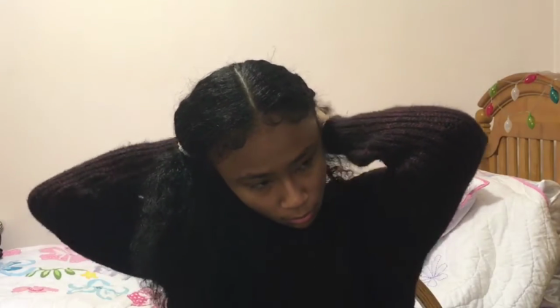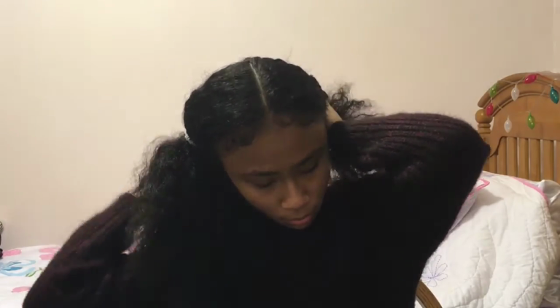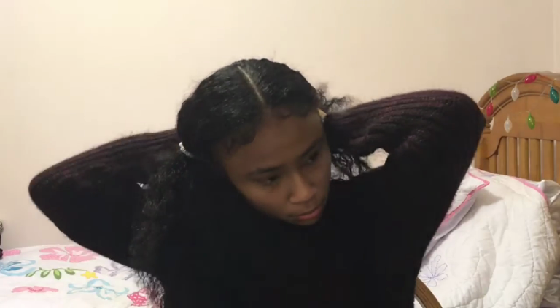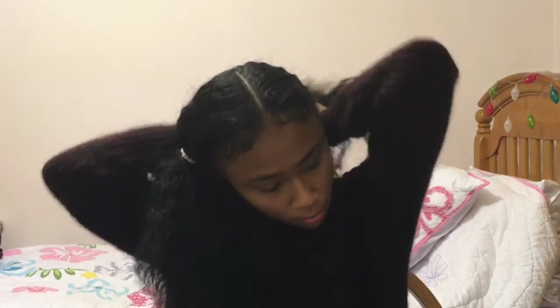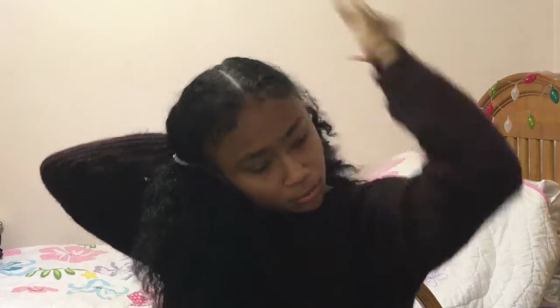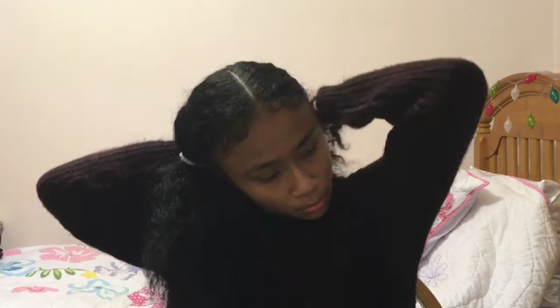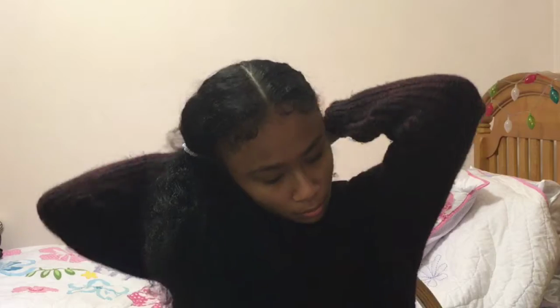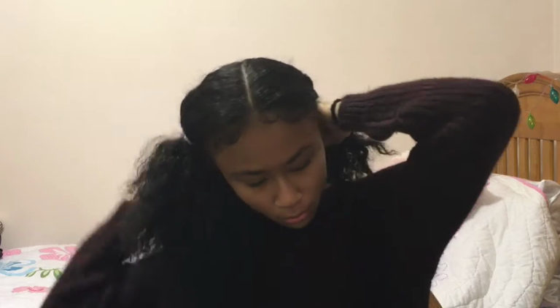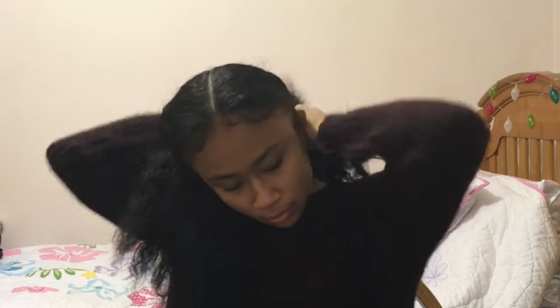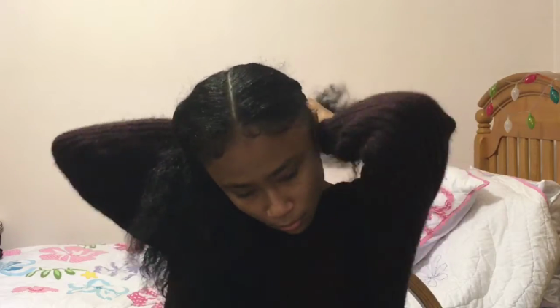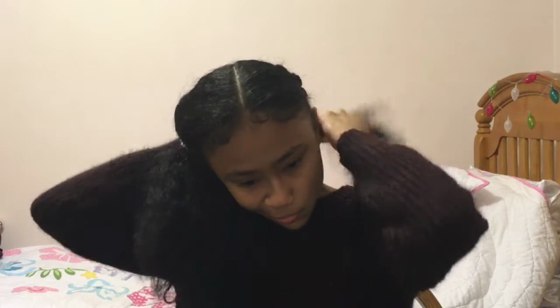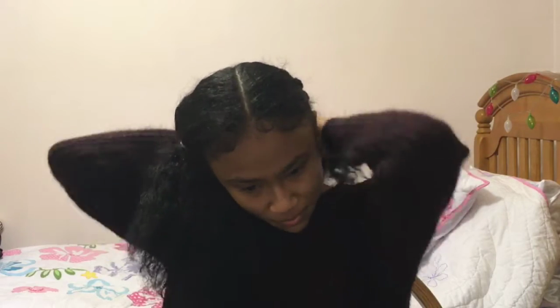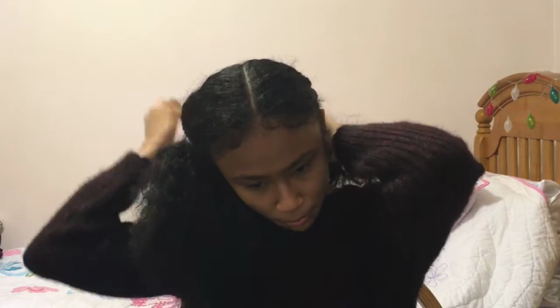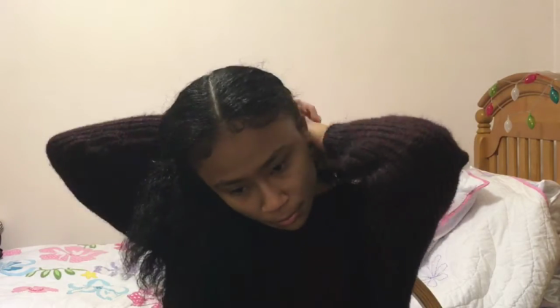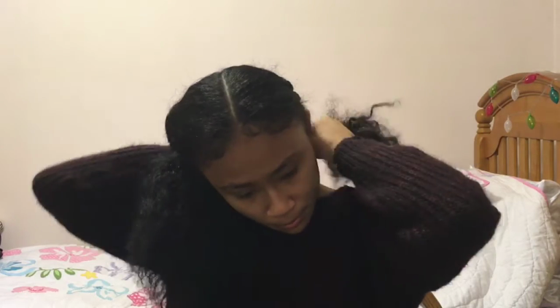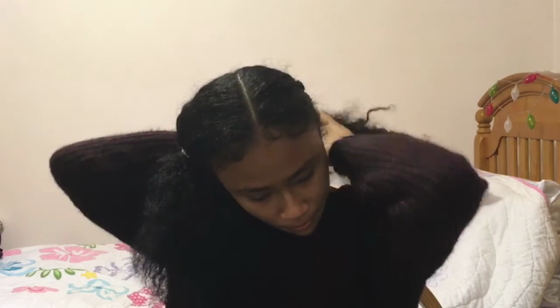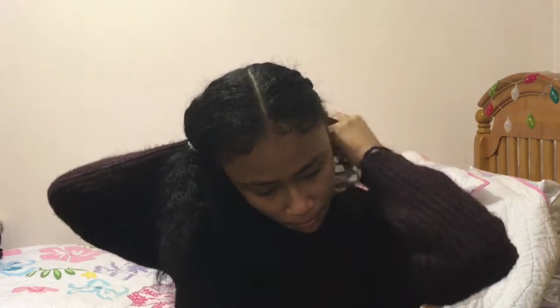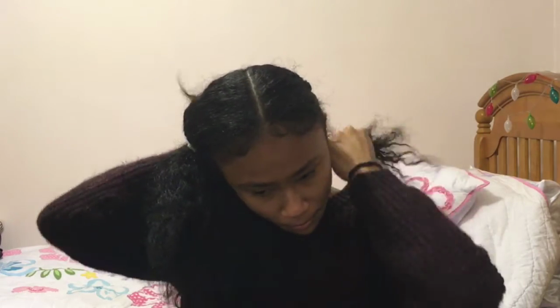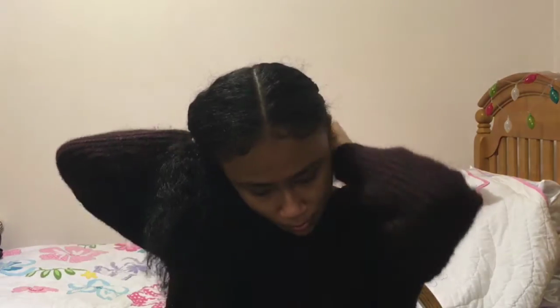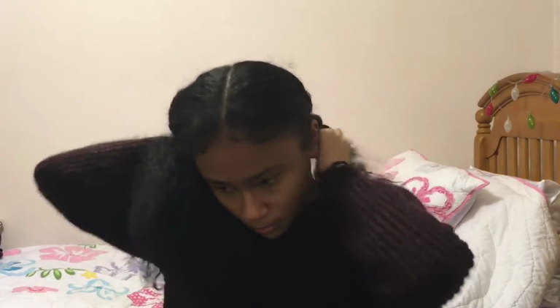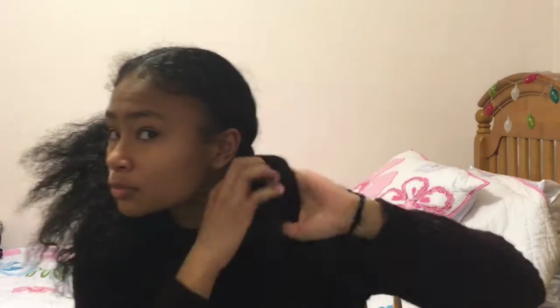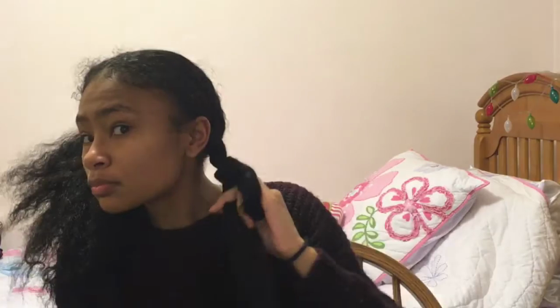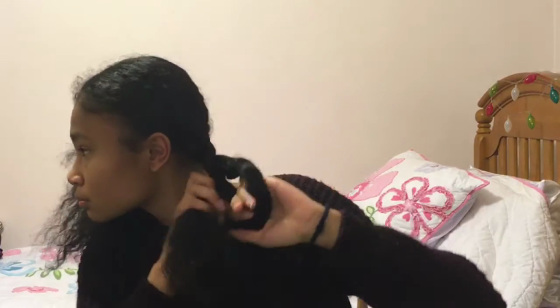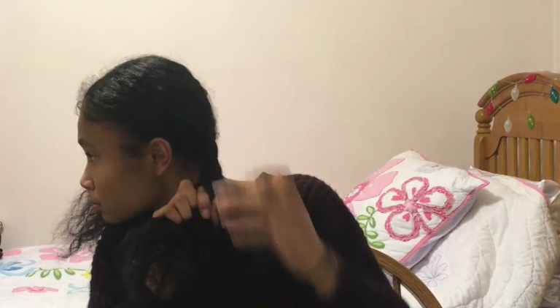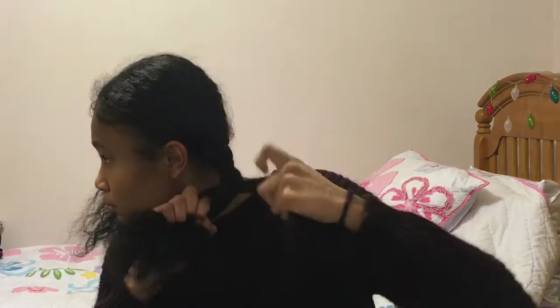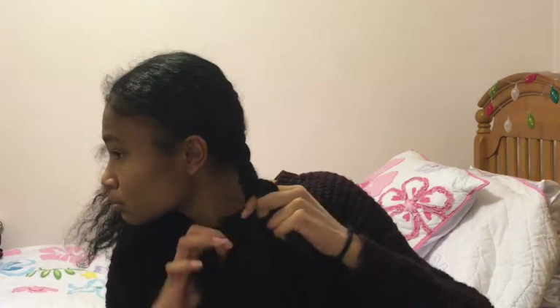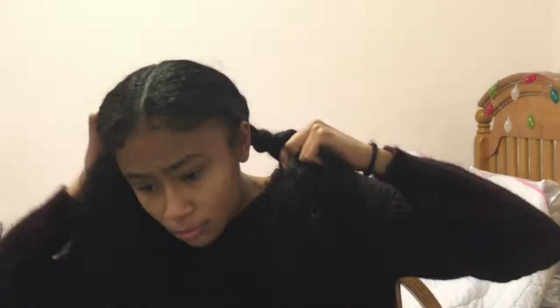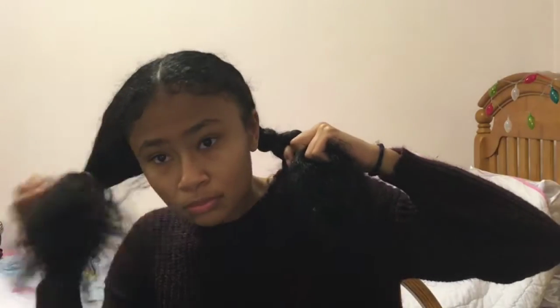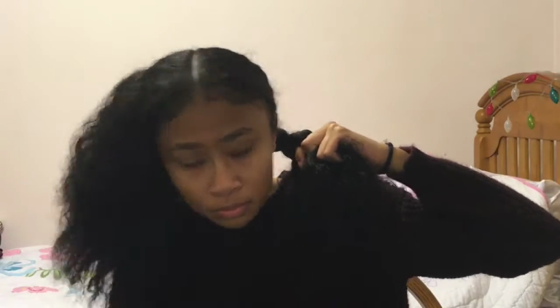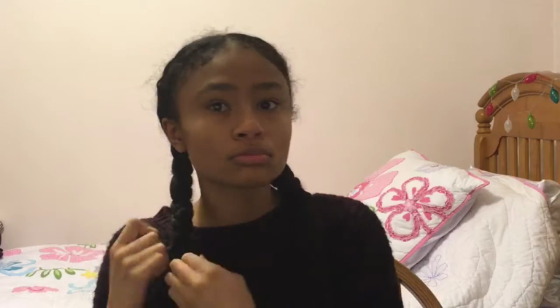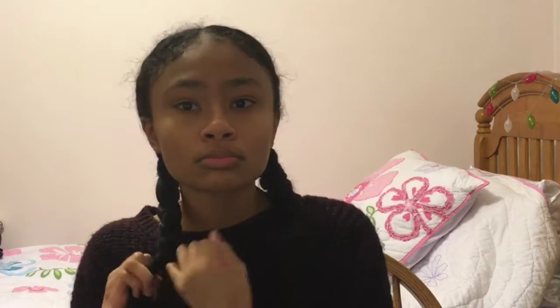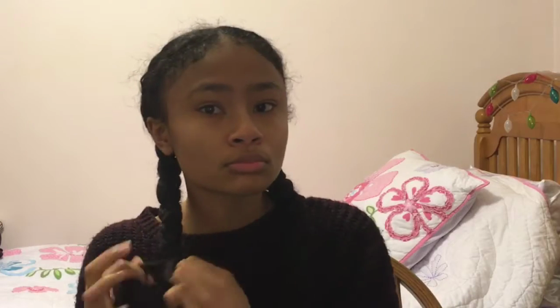So I'm just doing simple two braids, like regular braids, just to further stretch my hair until I get ready to put bantu knots in it.